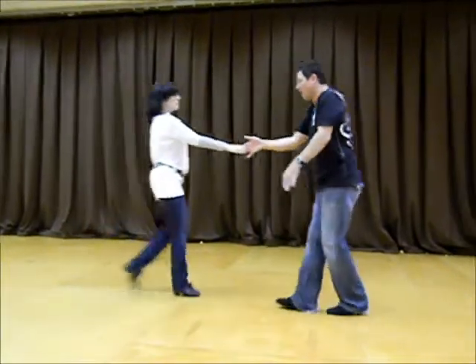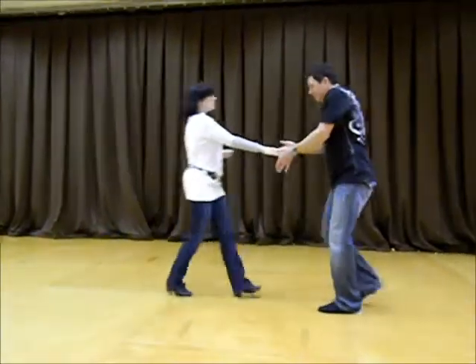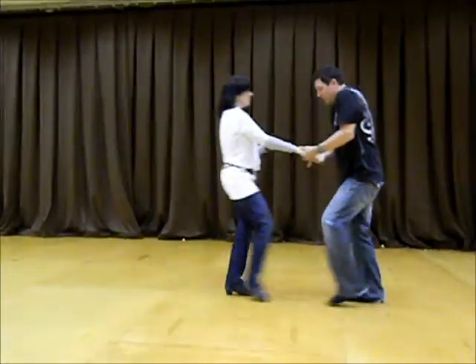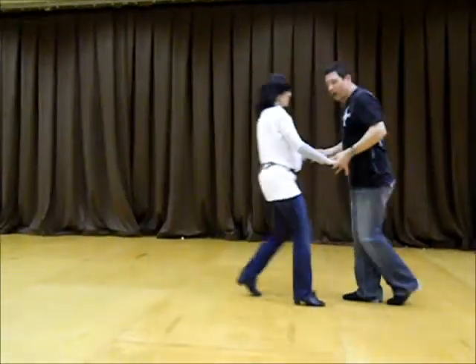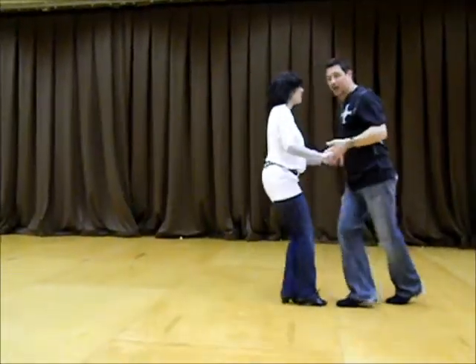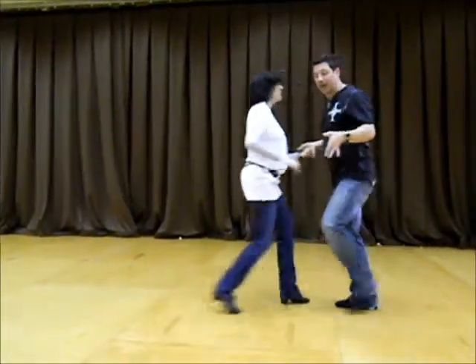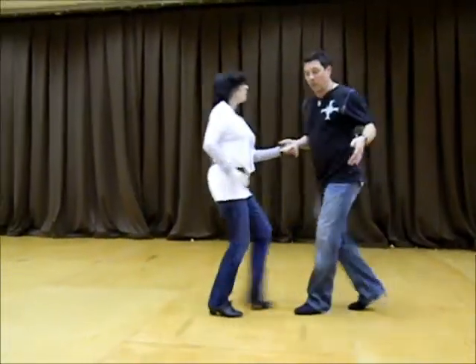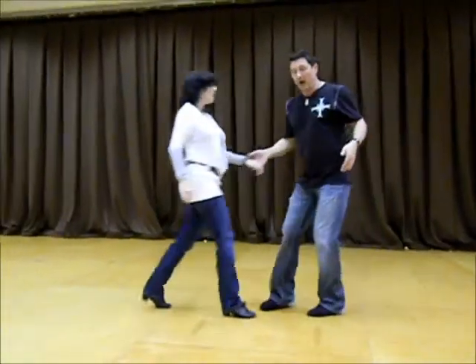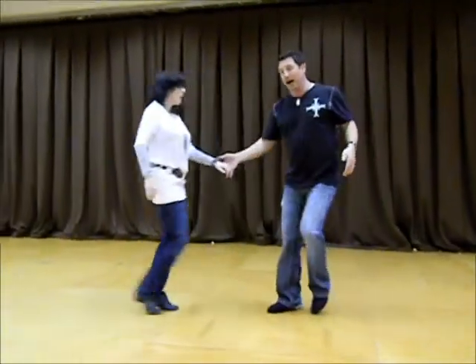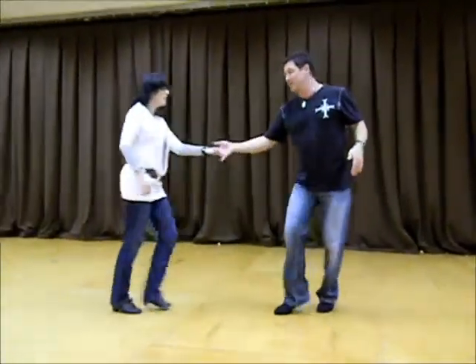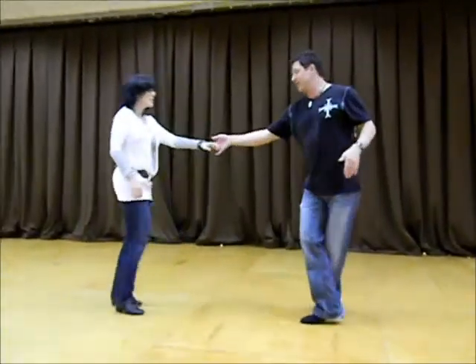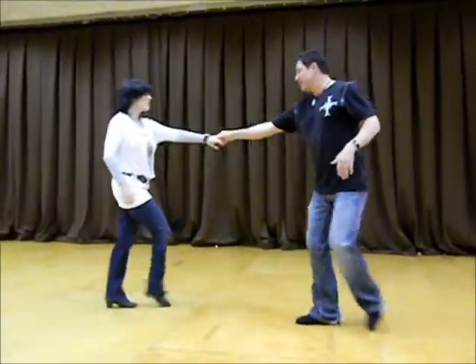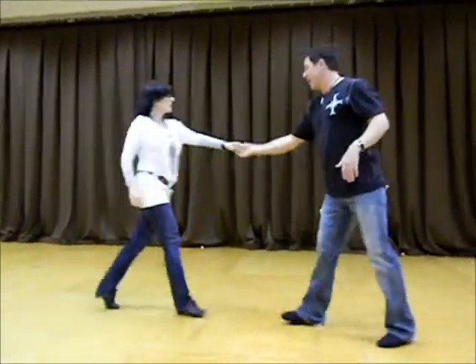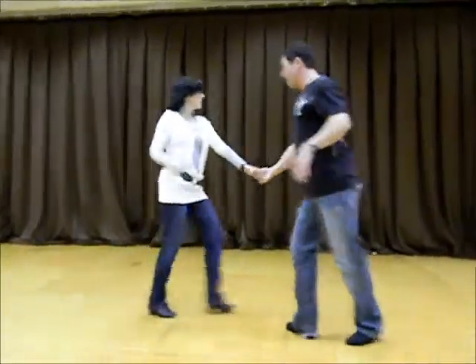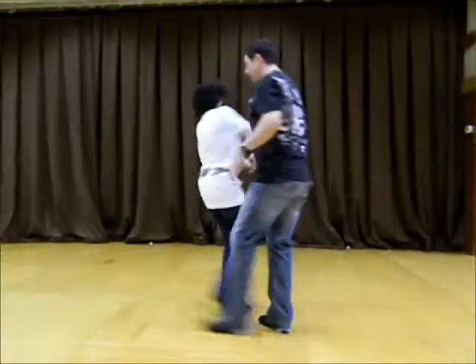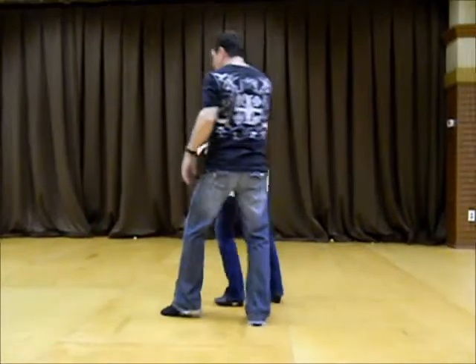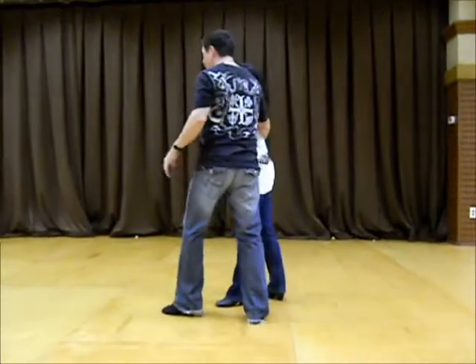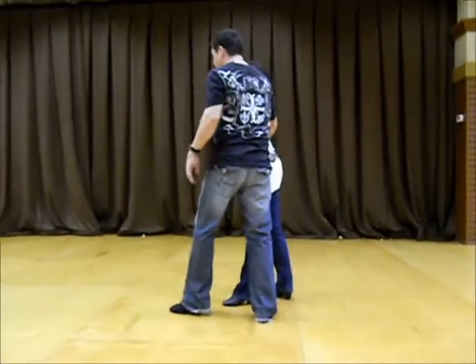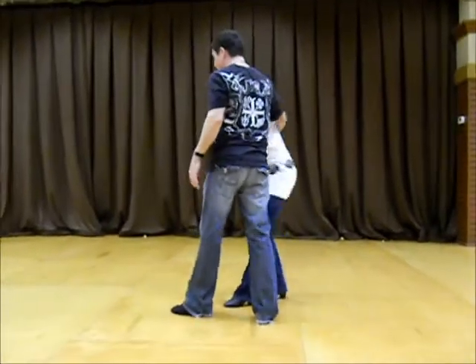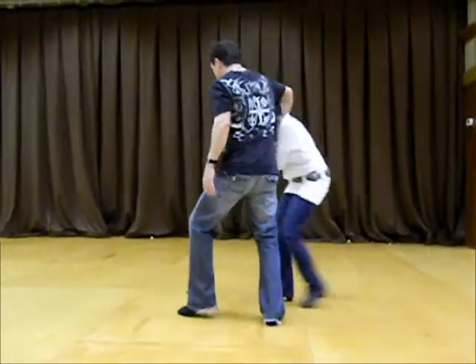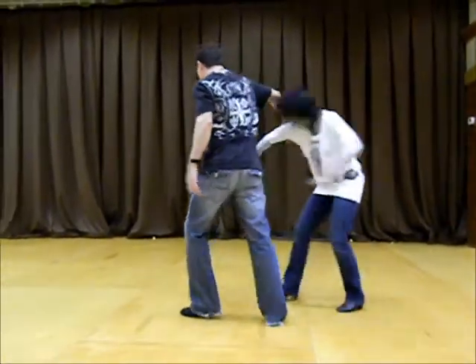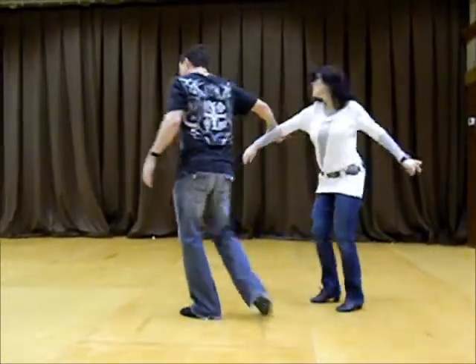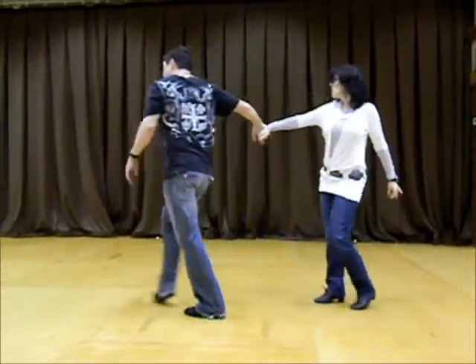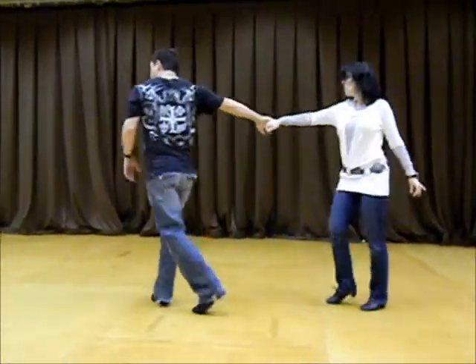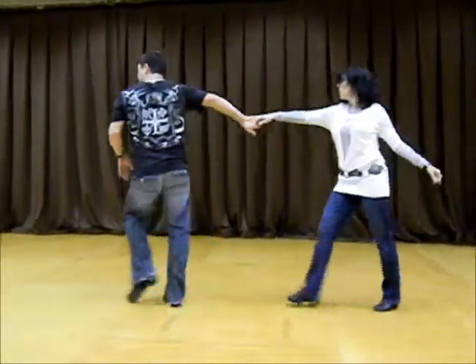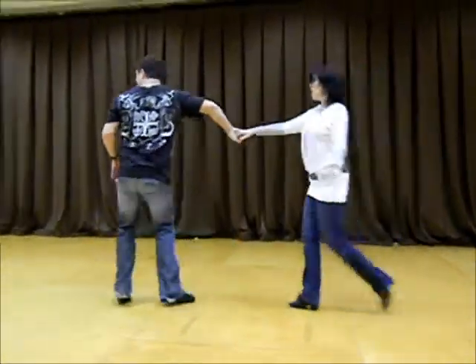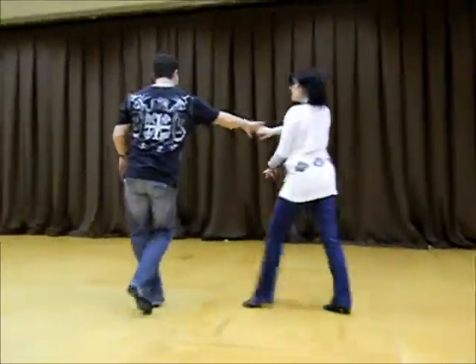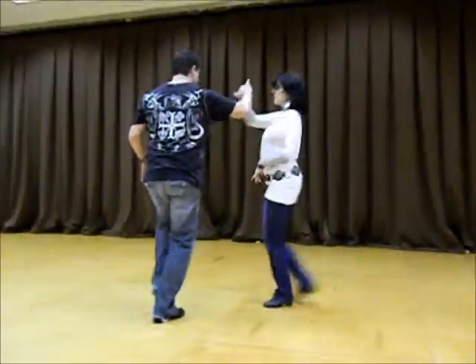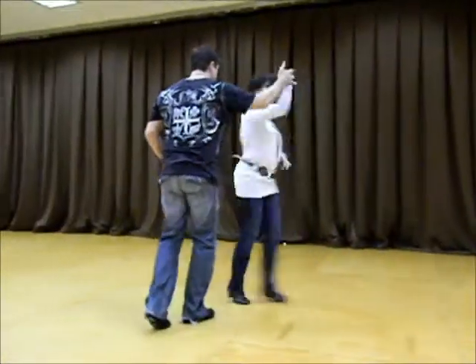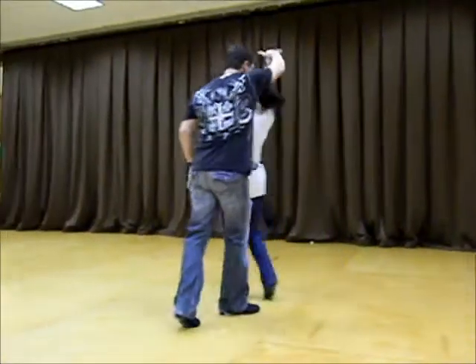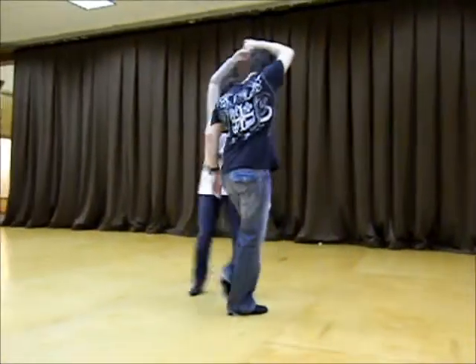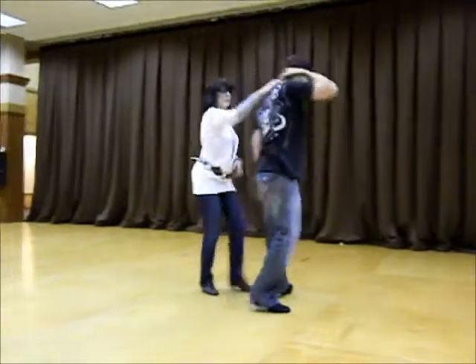1, 2, 3, and 4, 5, and 6, 7, 8. 1, 2, 3, 4, 5, 6, 7, and 8.